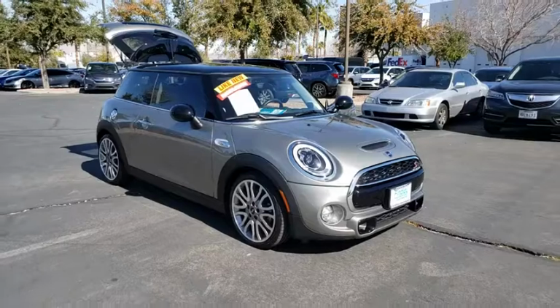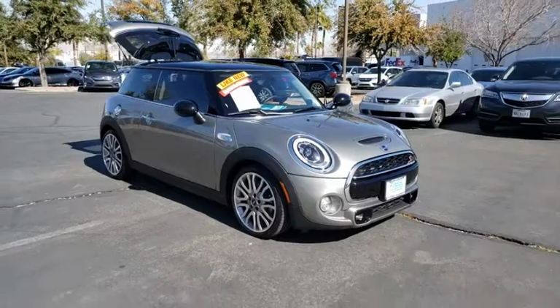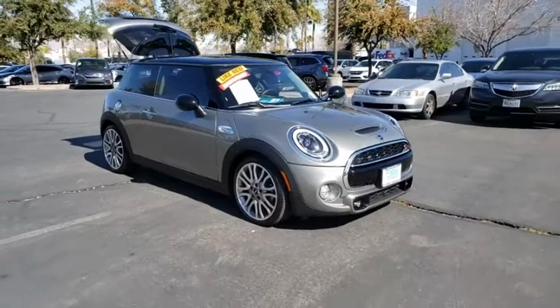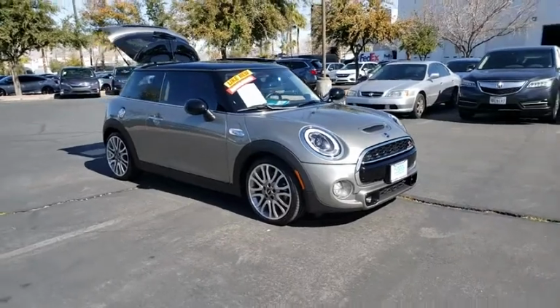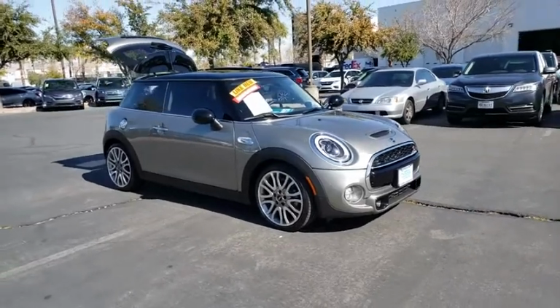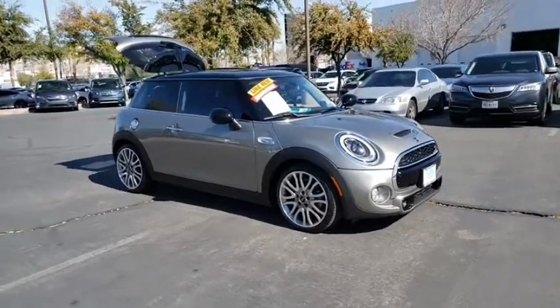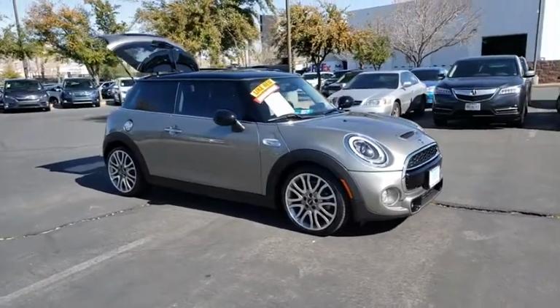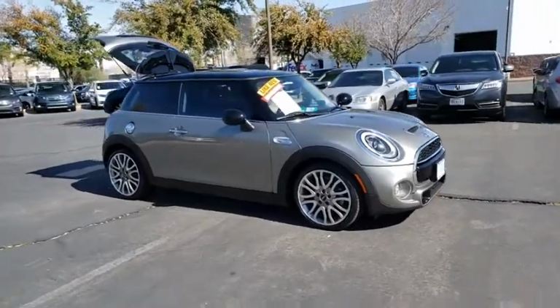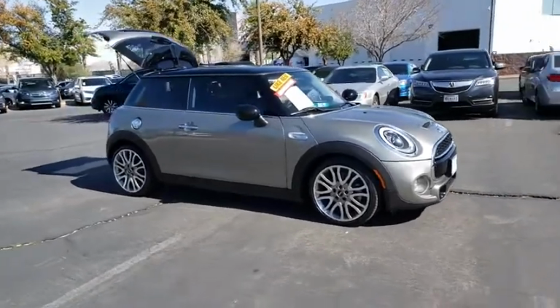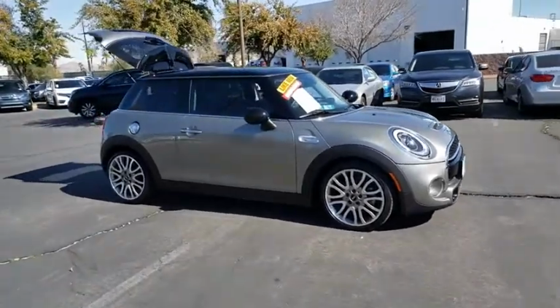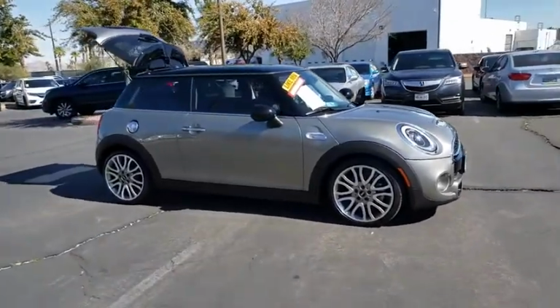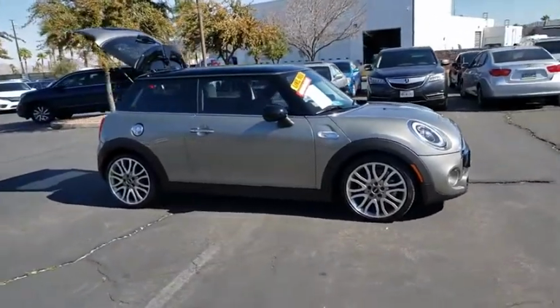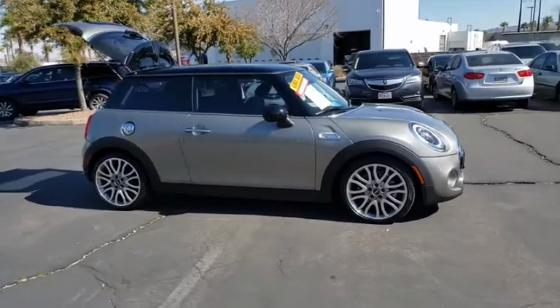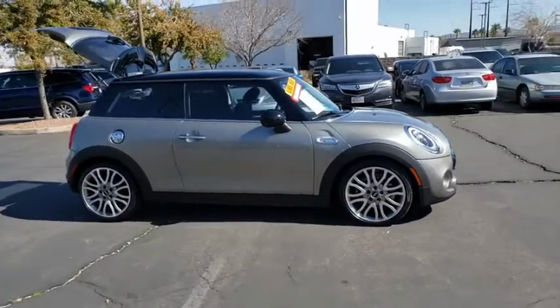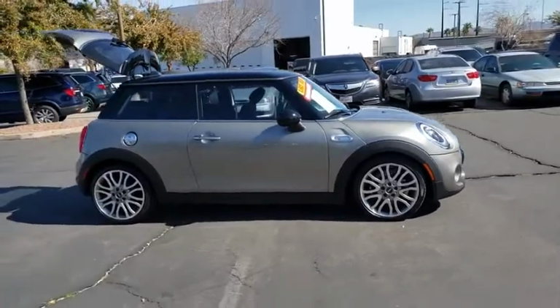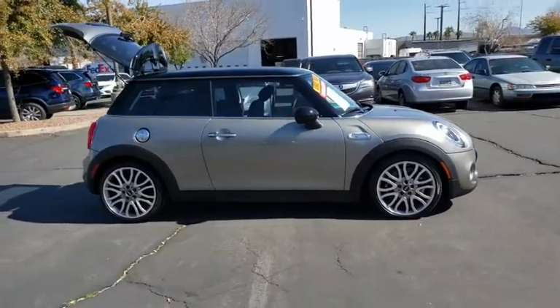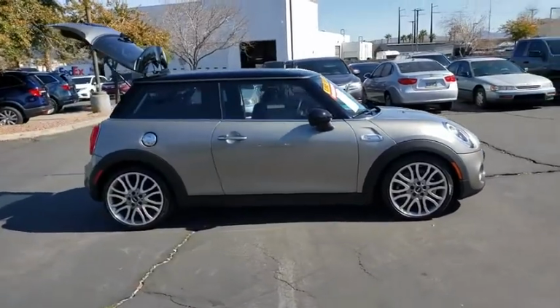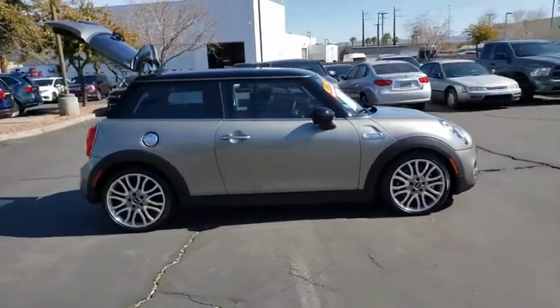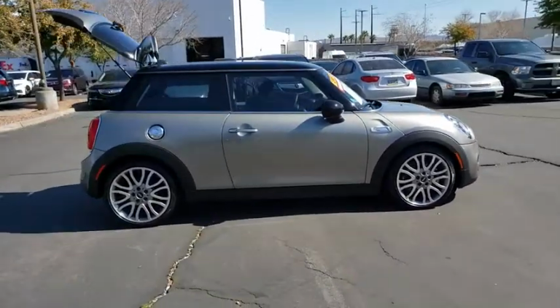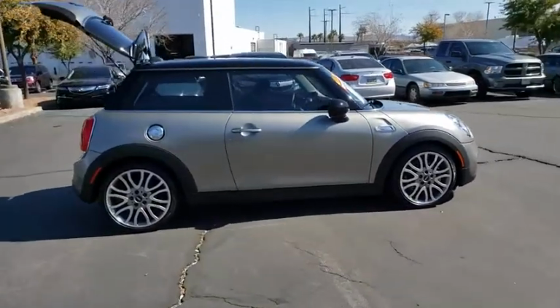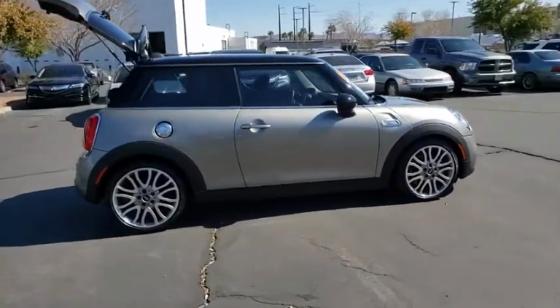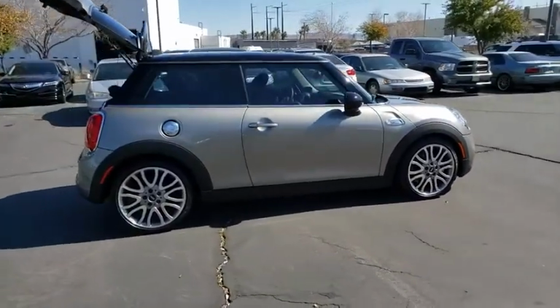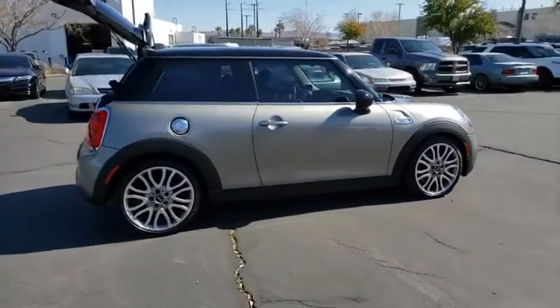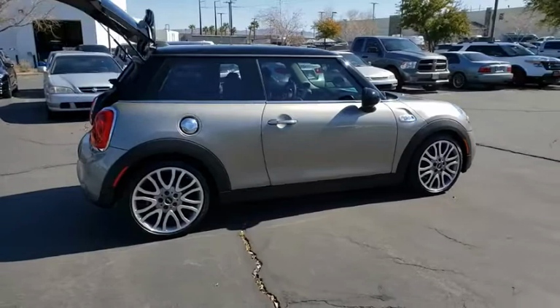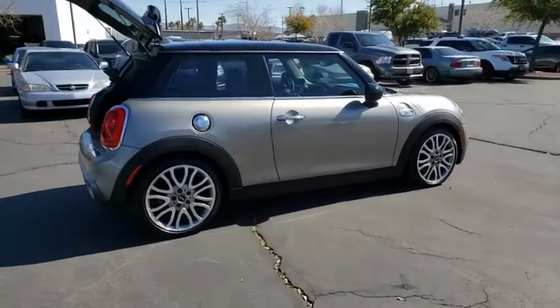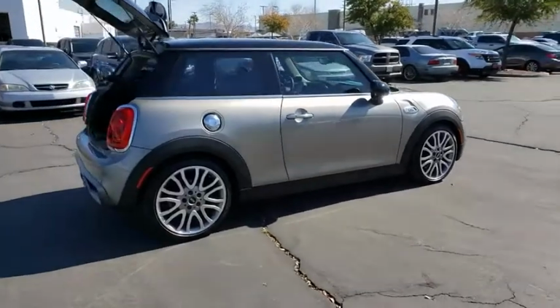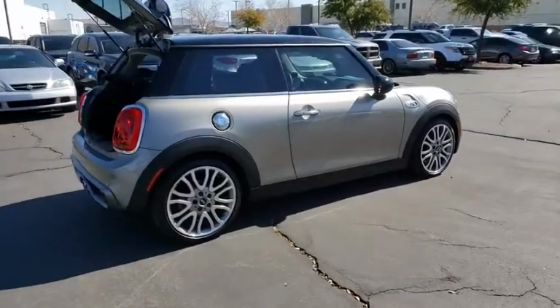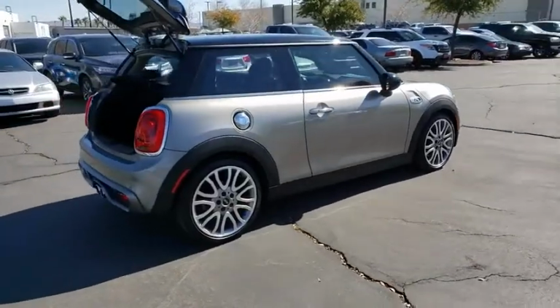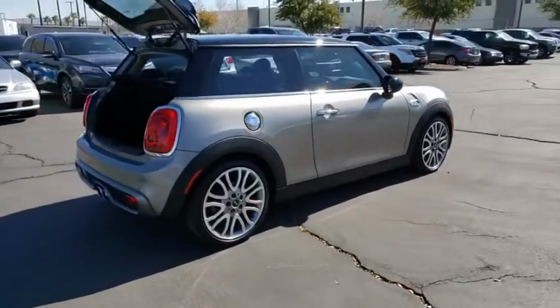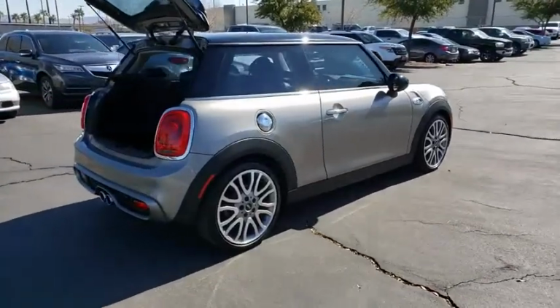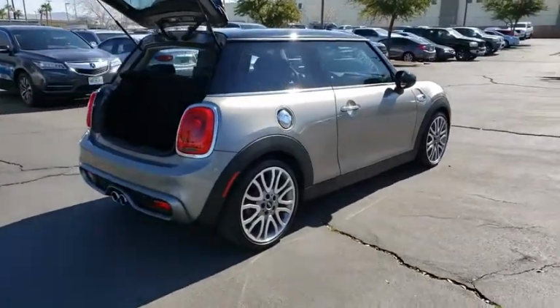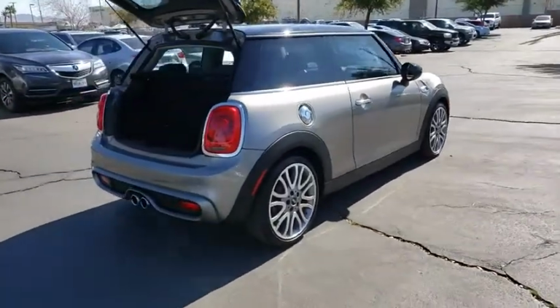Come test drive the 2017 Mini Cooper. Agile handling and quick precise steering make the Mini Cooper lots of fun to drive. The cabin is roomy with plenty of front leg room. This vehicle has less than 20,000 miles.